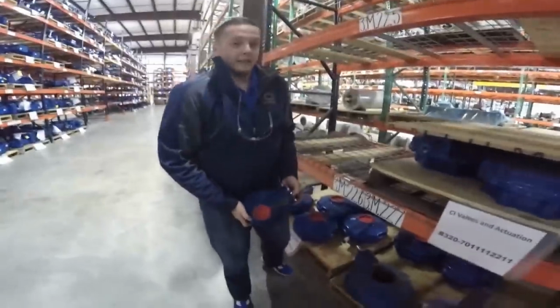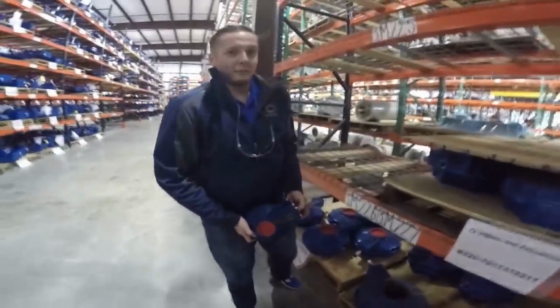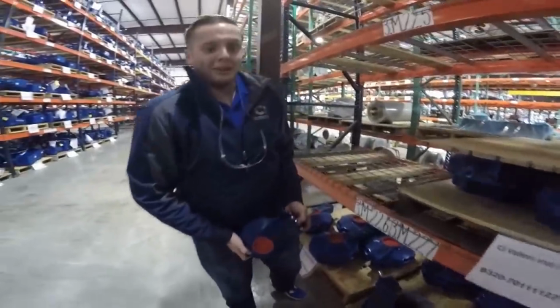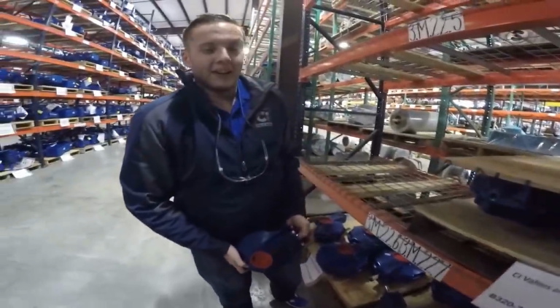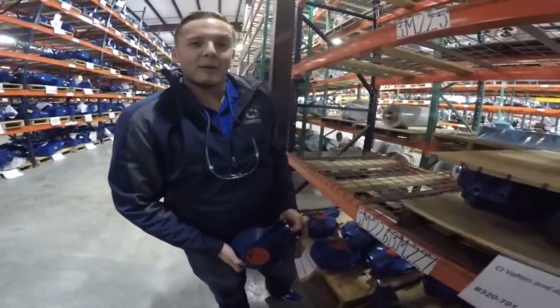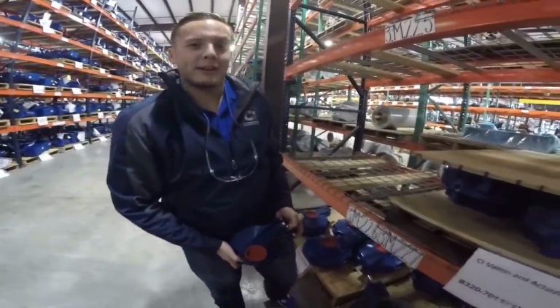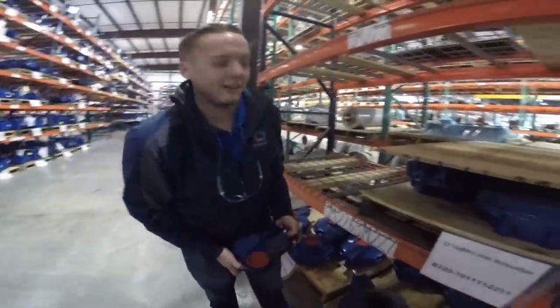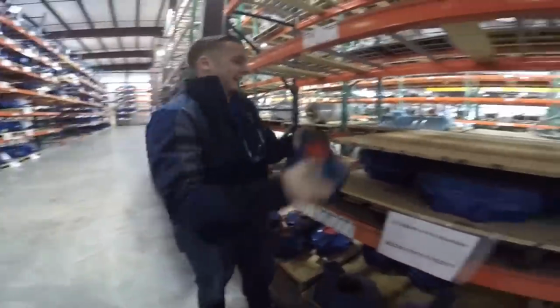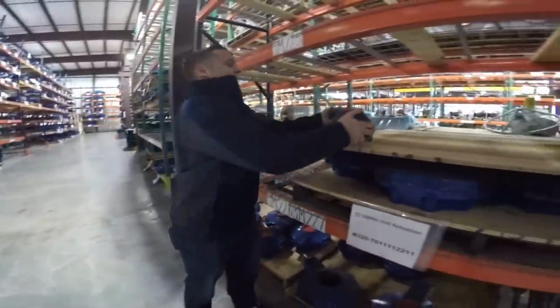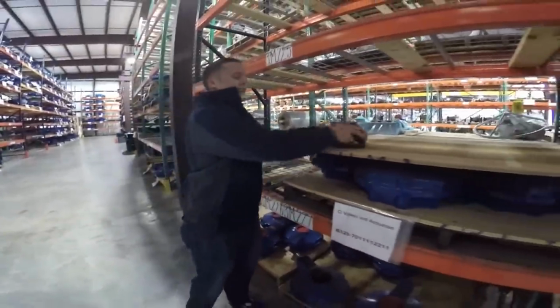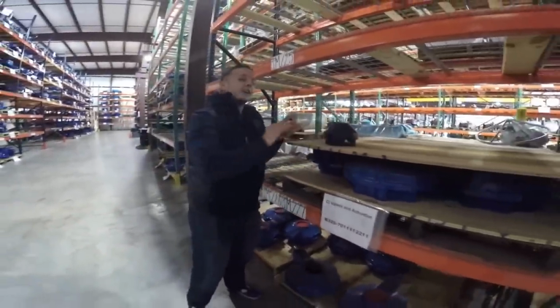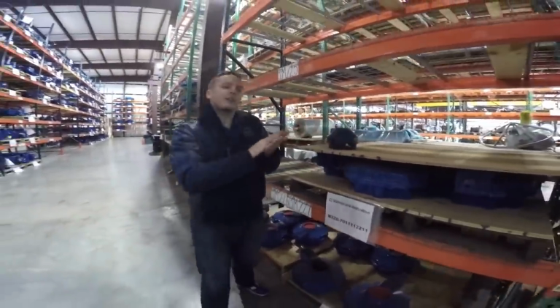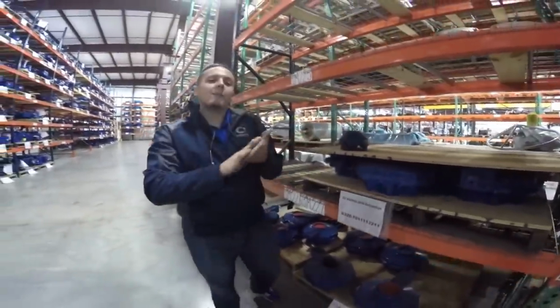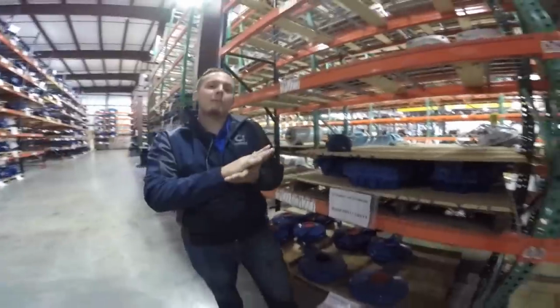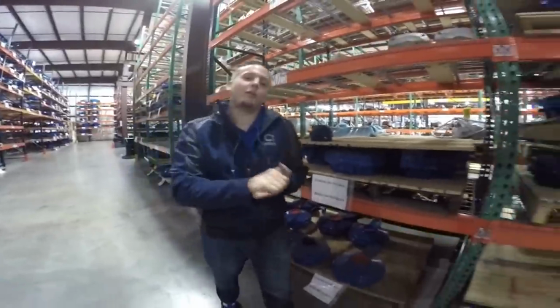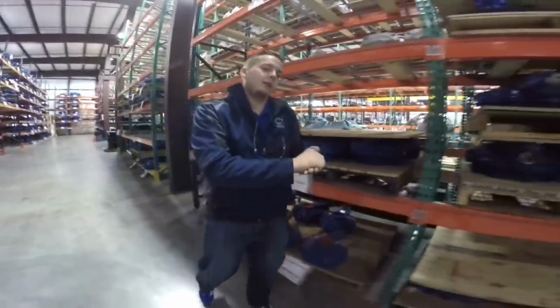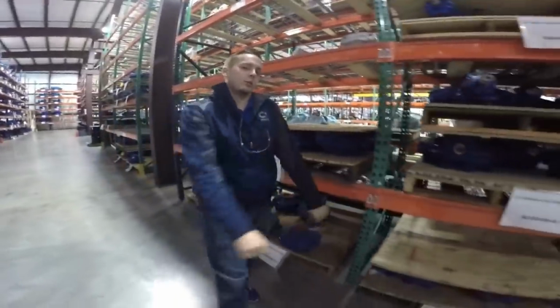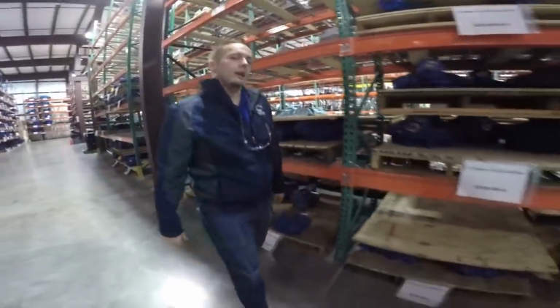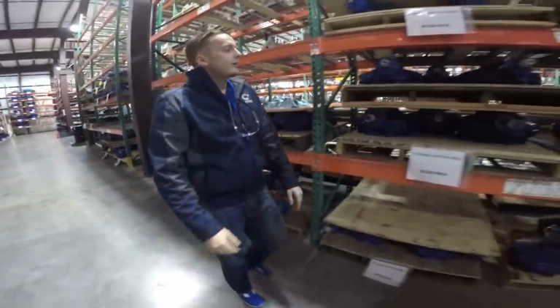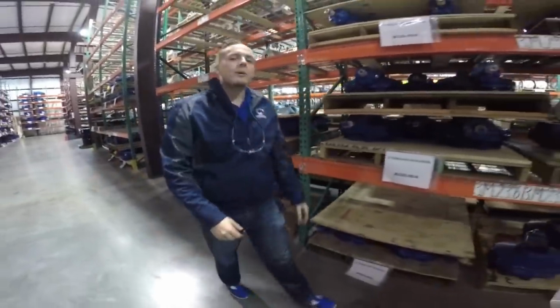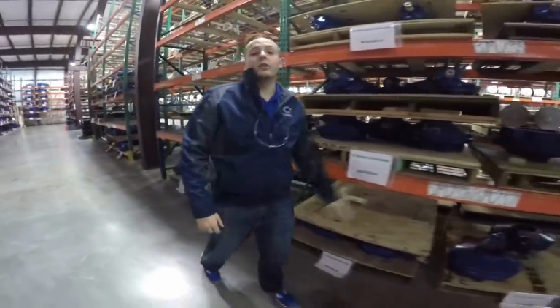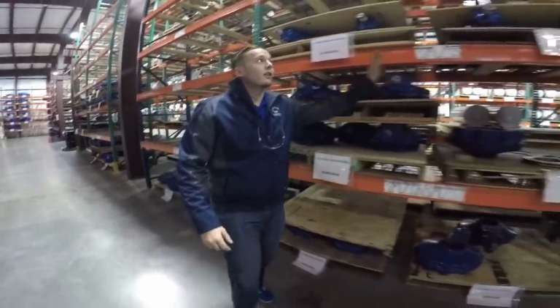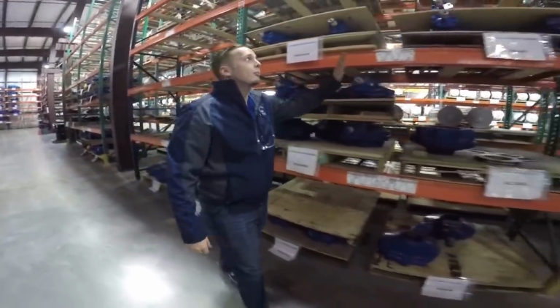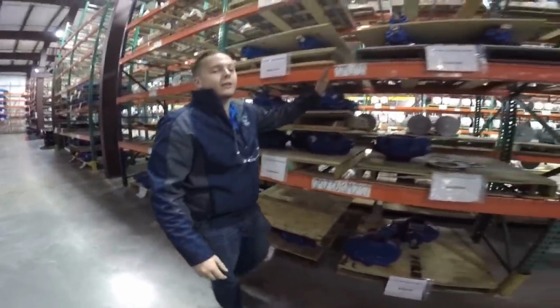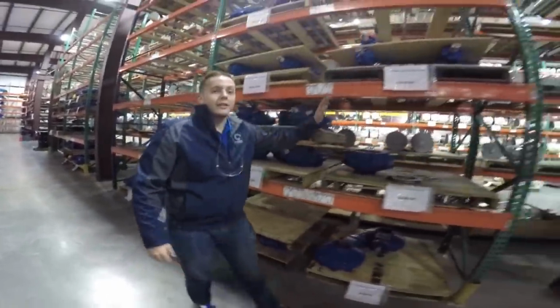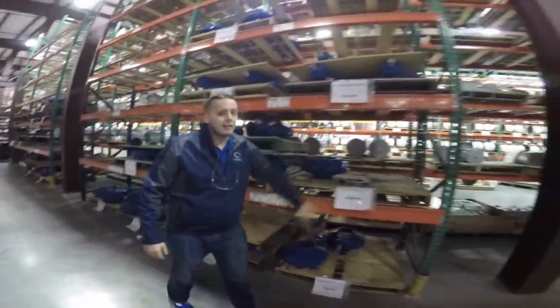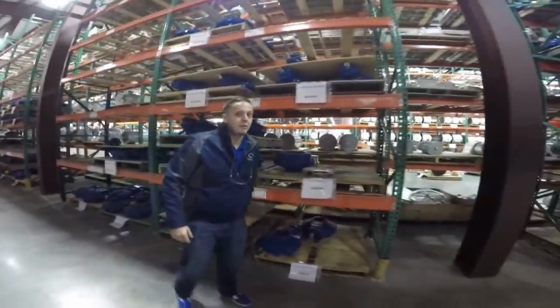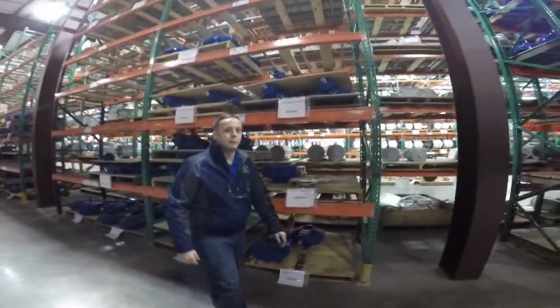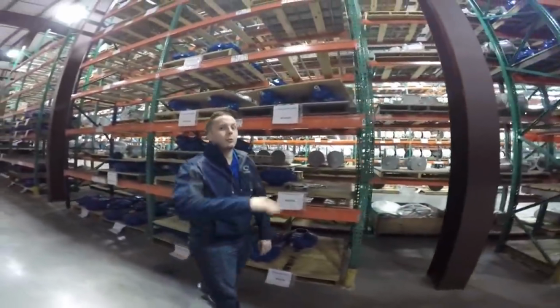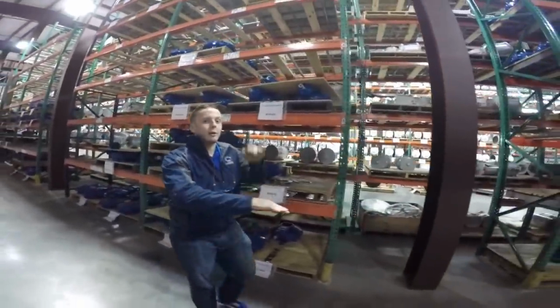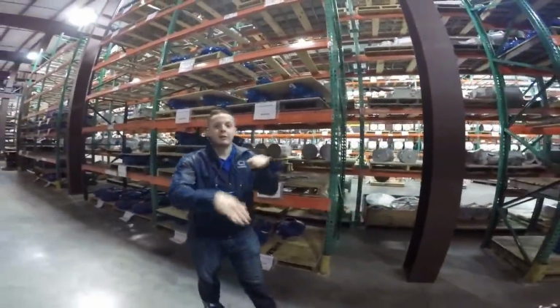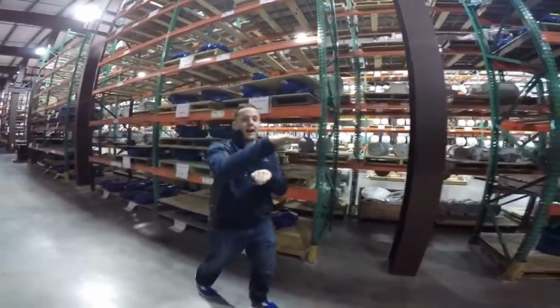This is embarrassing, caught me in my bevel gear out. Here to talk to you today about our B320 inventory. Here at CI we've got over 600 complete units. That's a lot of bevel gear. We've got racks on racks on racks.